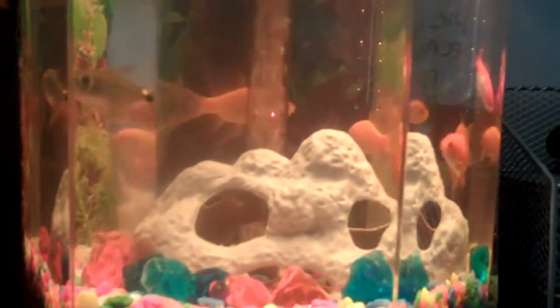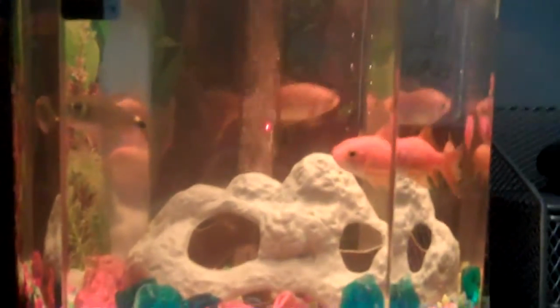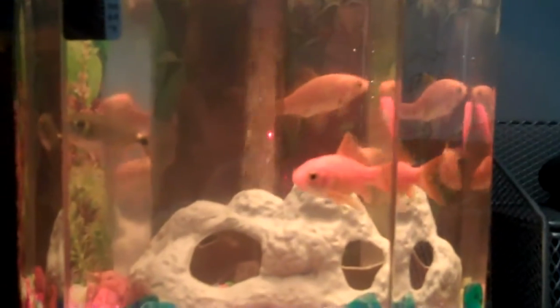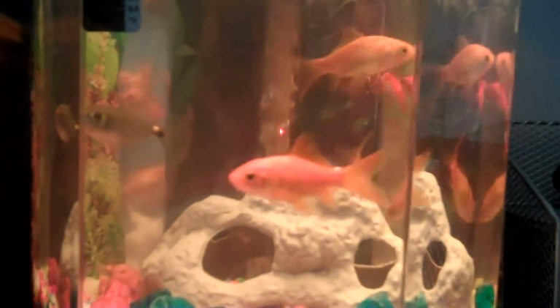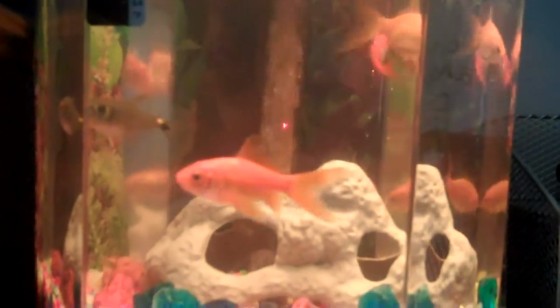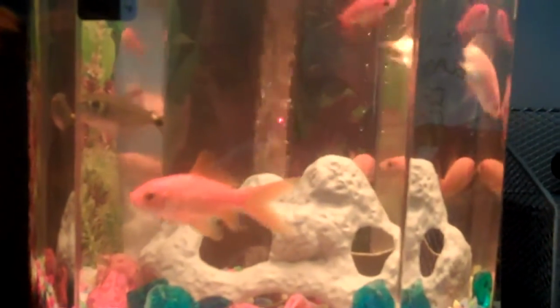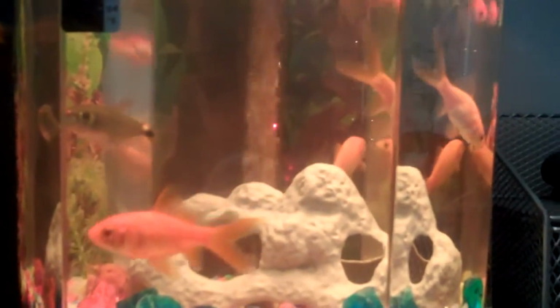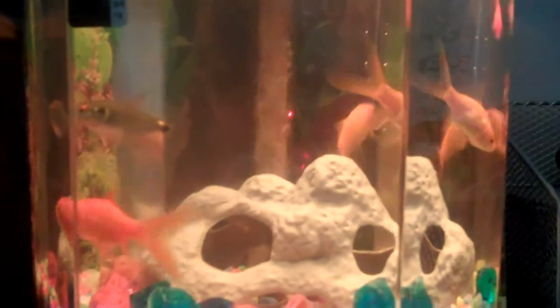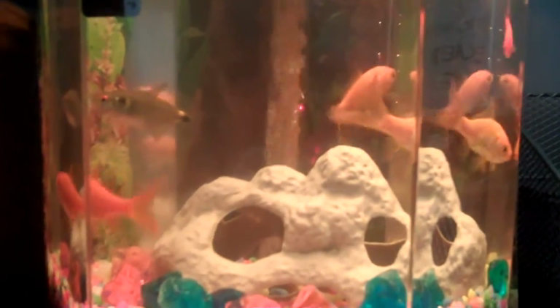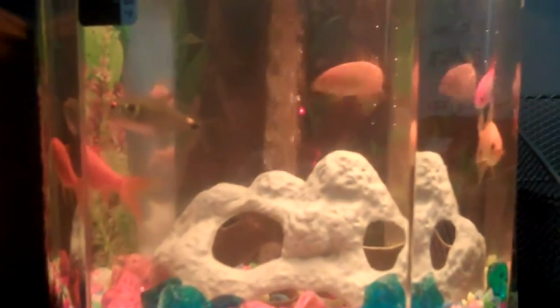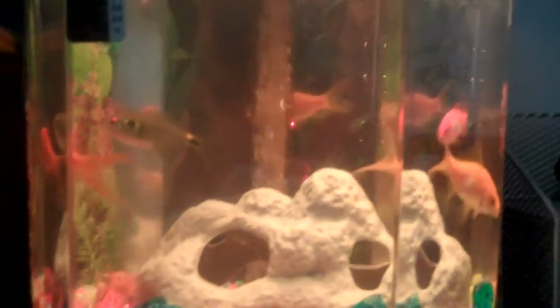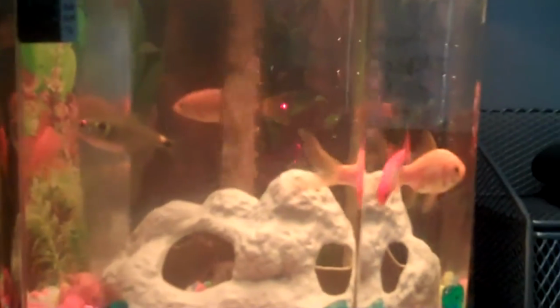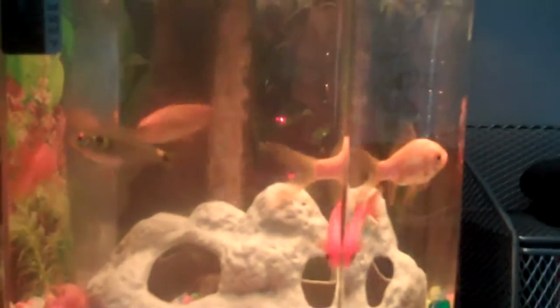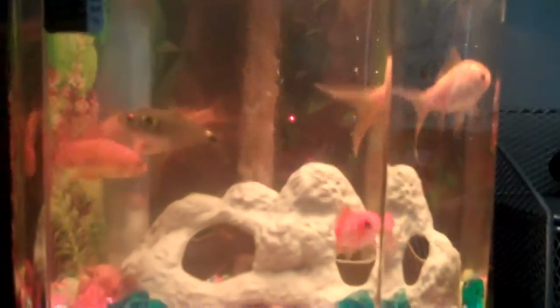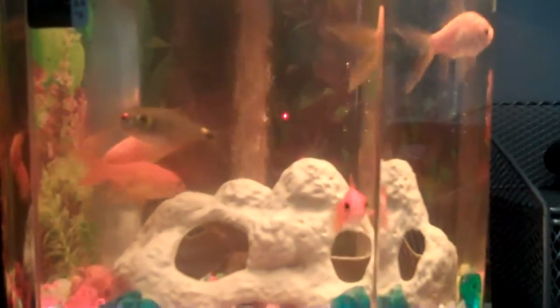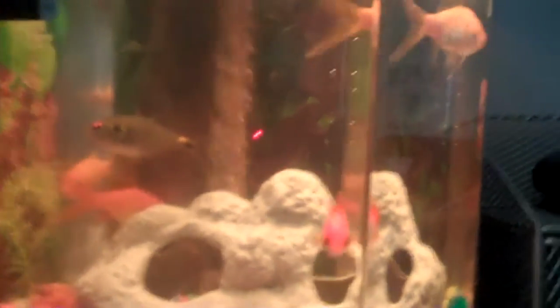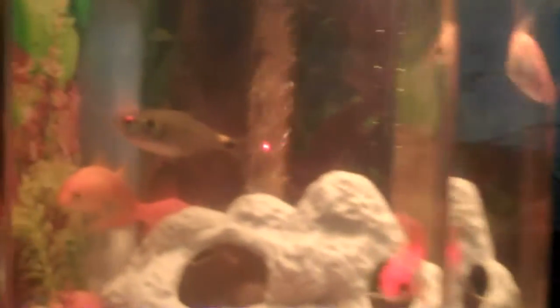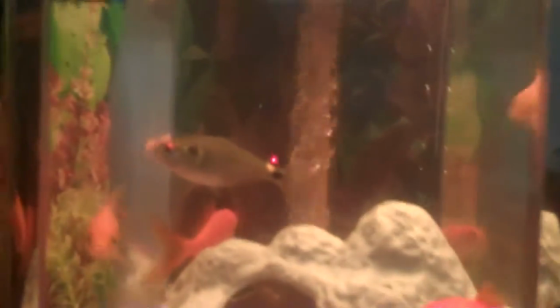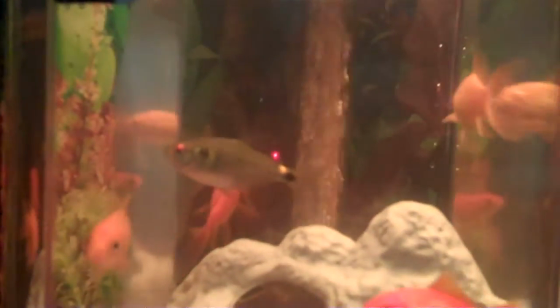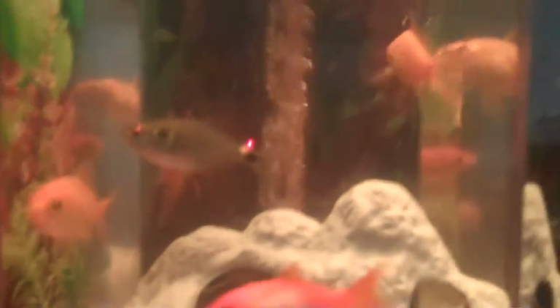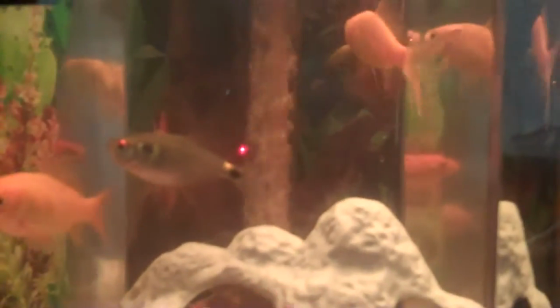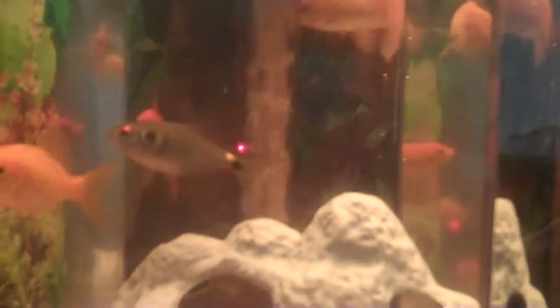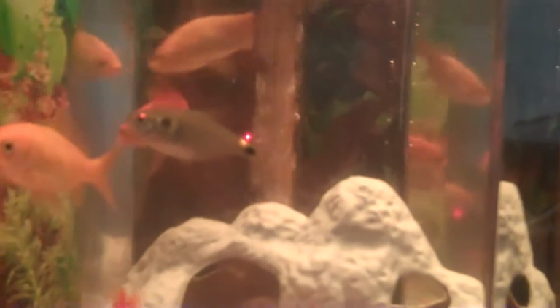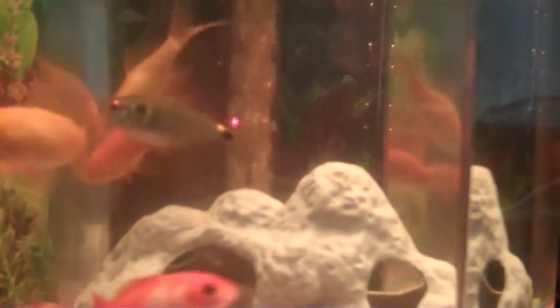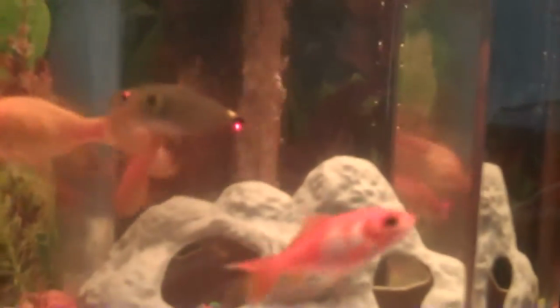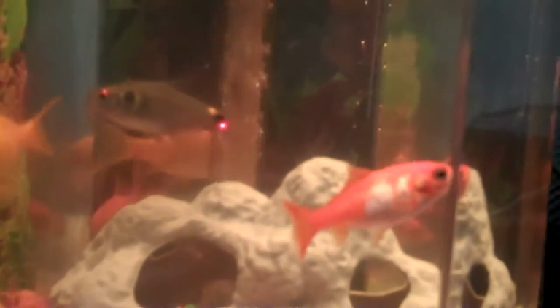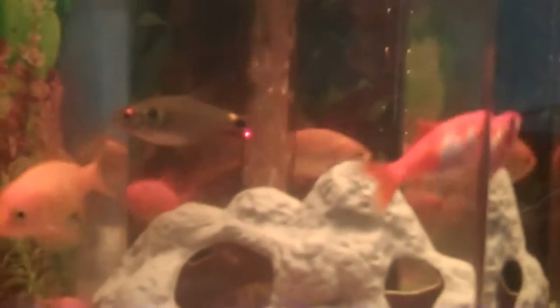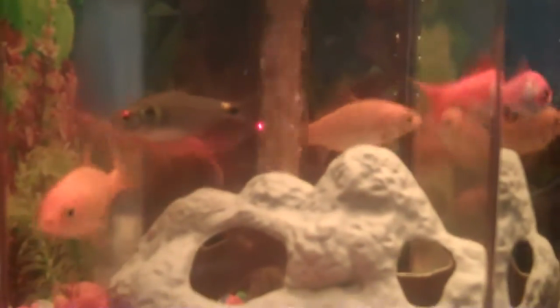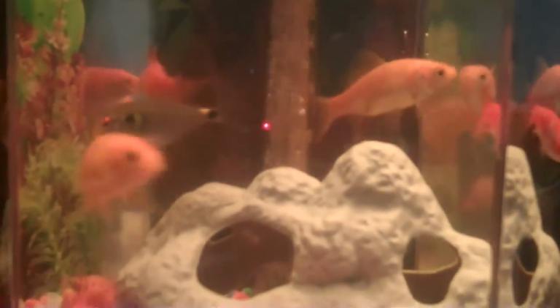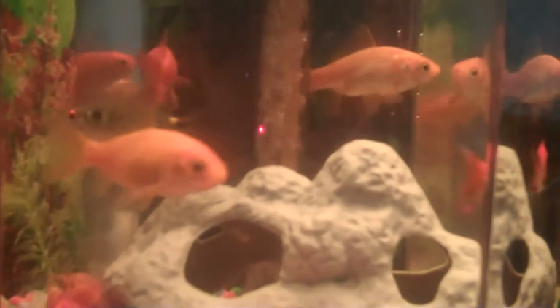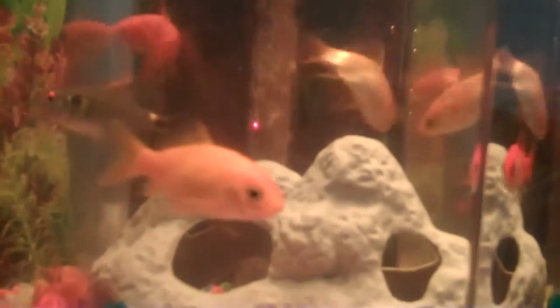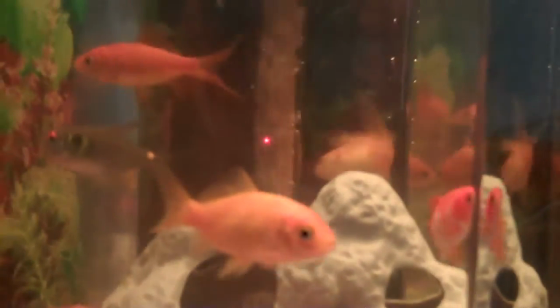Hey guys, this is TGE1198 and MichiganFan098, and we're showing you MichiganFan098's fish tank. We just got — I just got this fish tank.